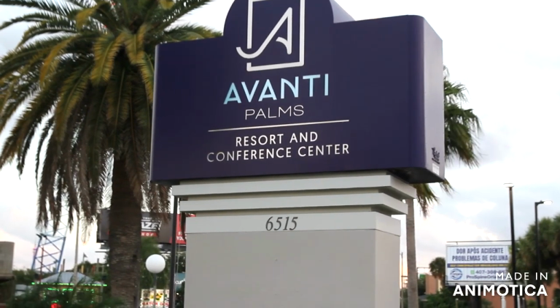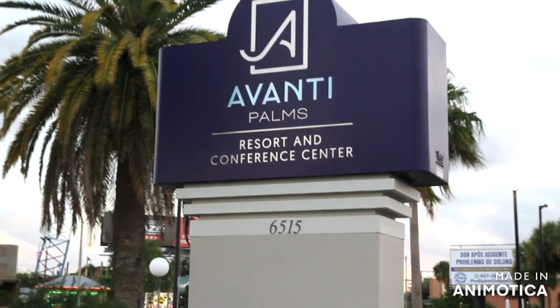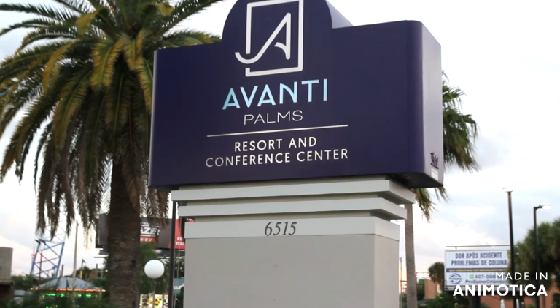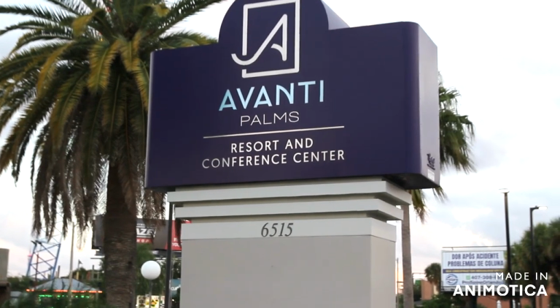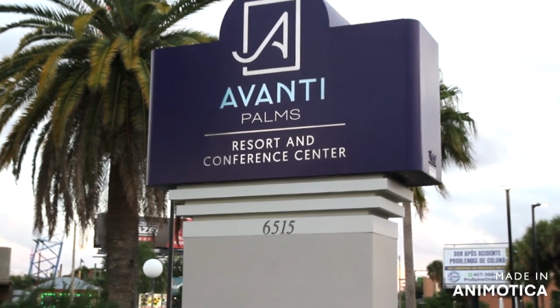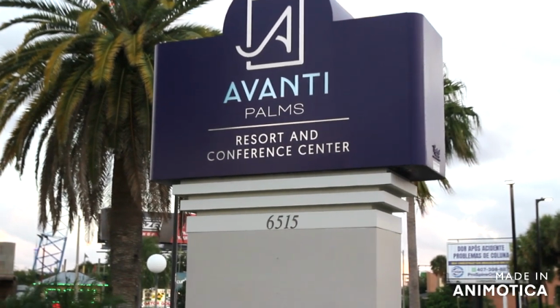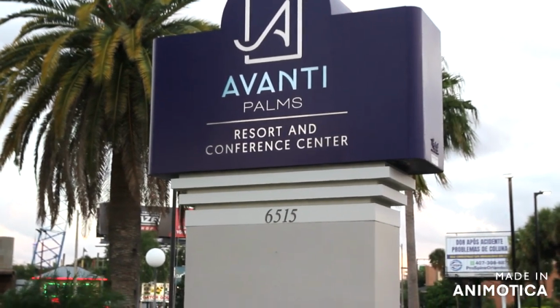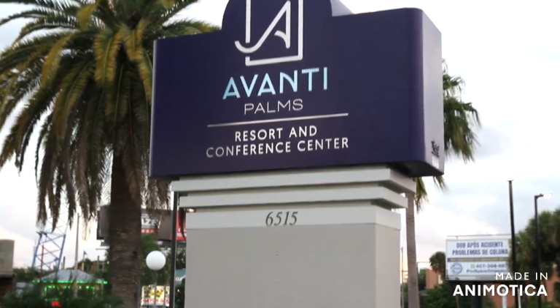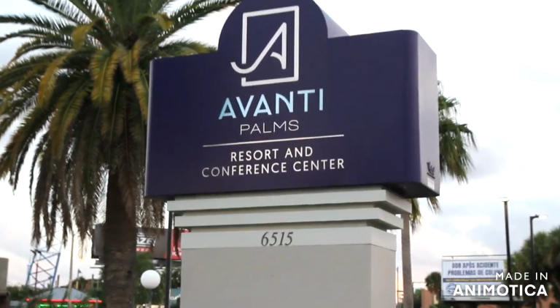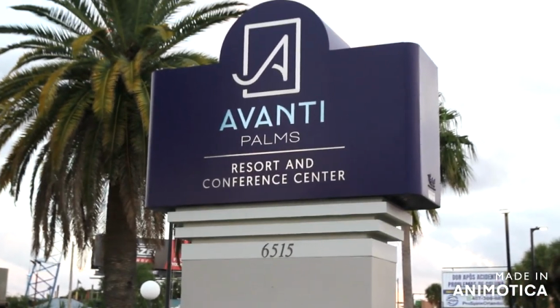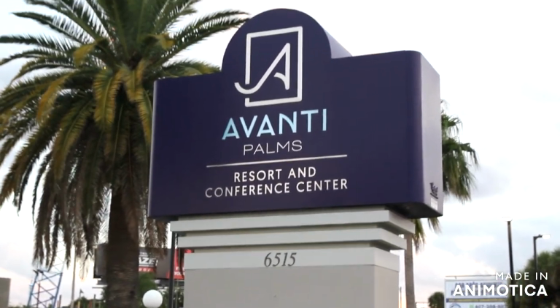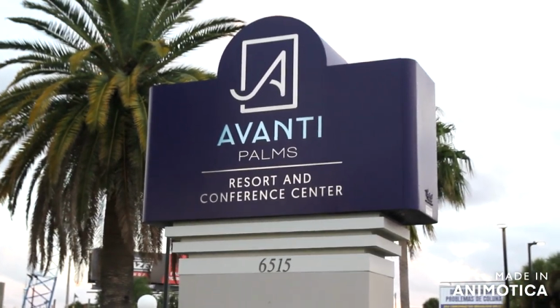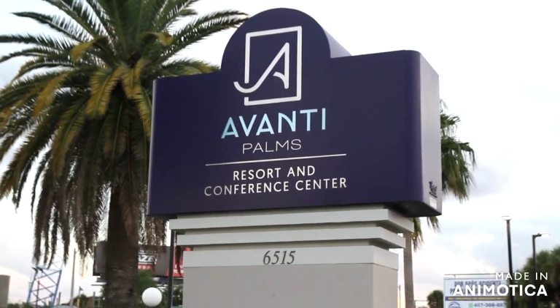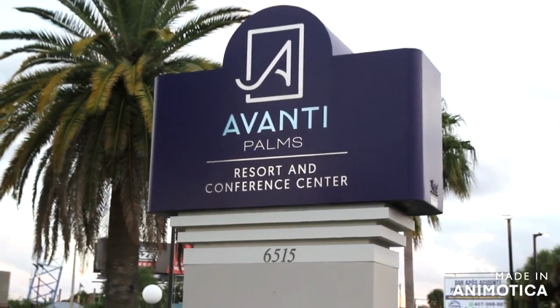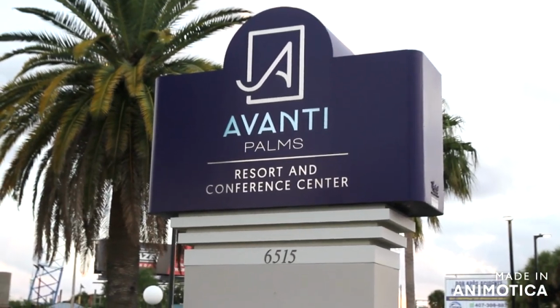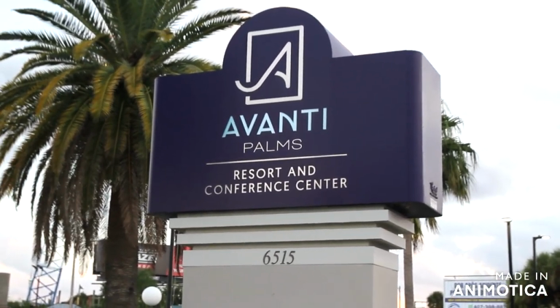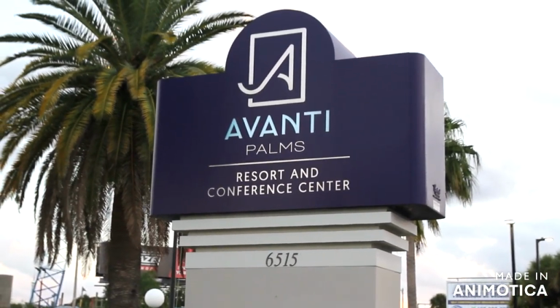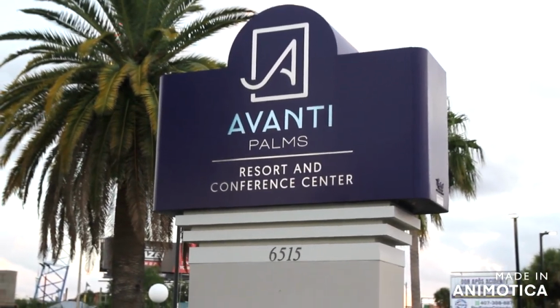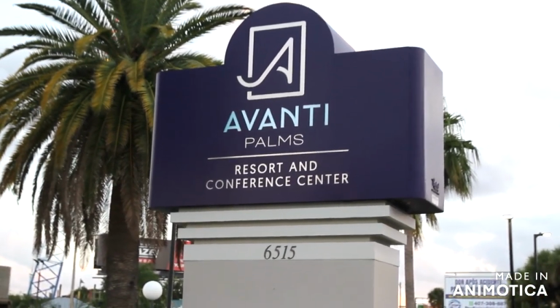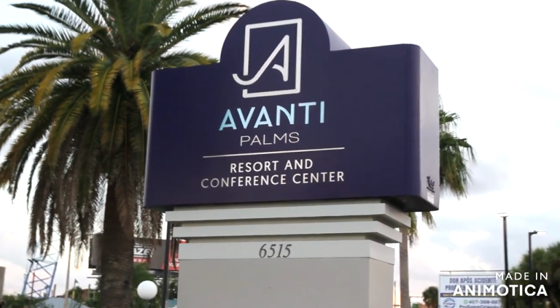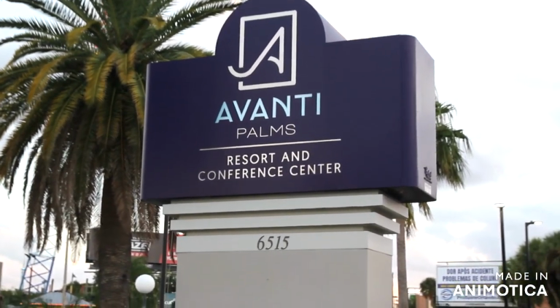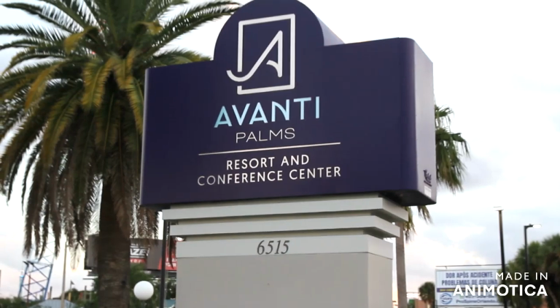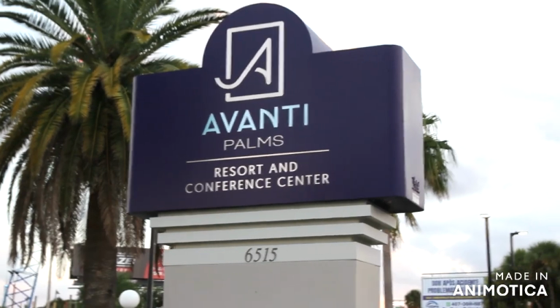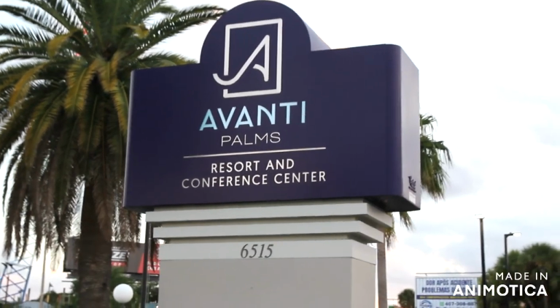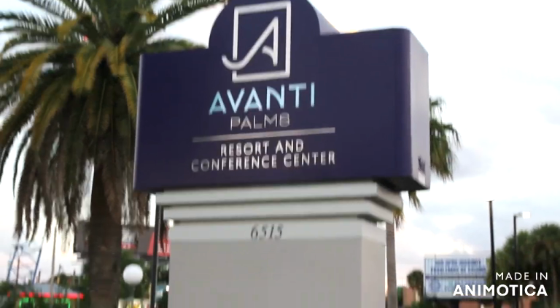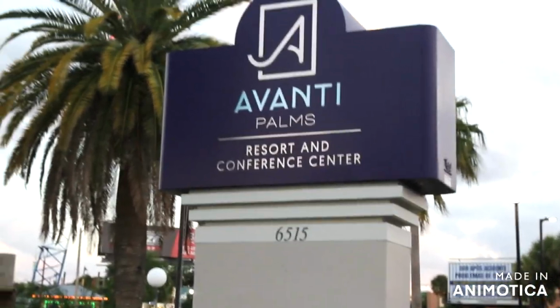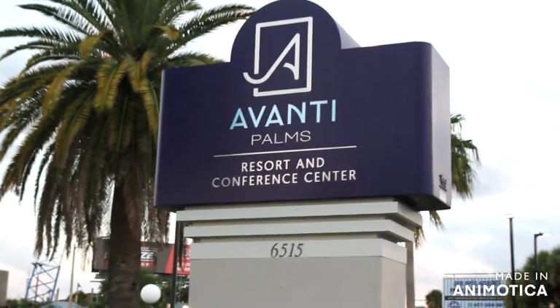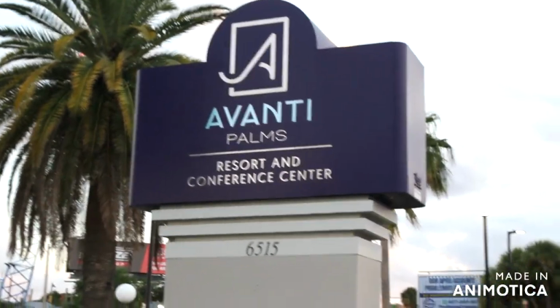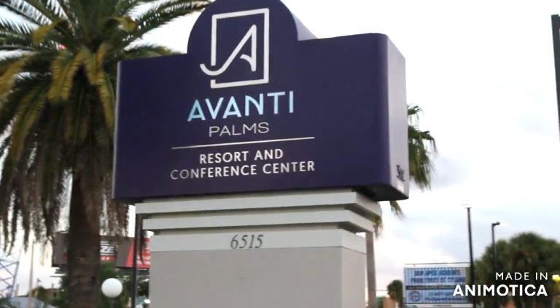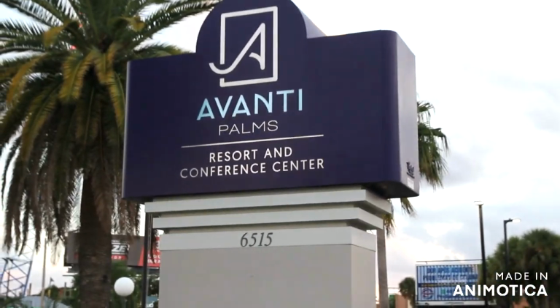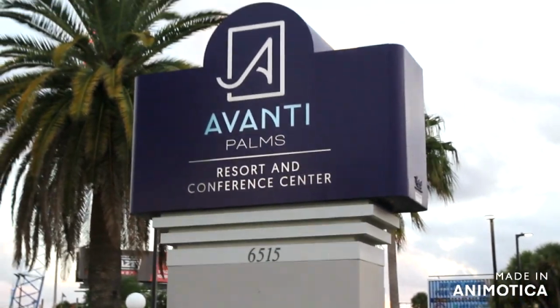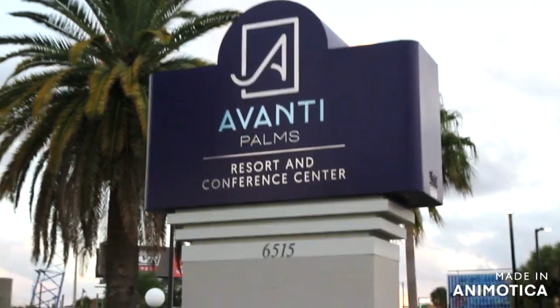Greetings fellow adventurers and welcome to Afonte Palms Resort and Conference Center. Welcome back to Adventures with Cactus.